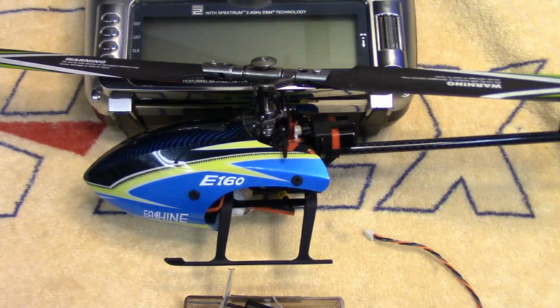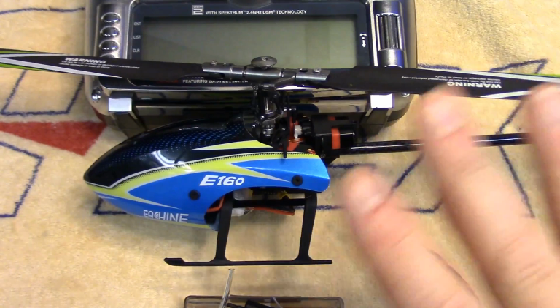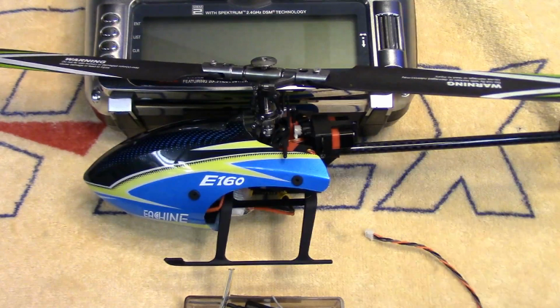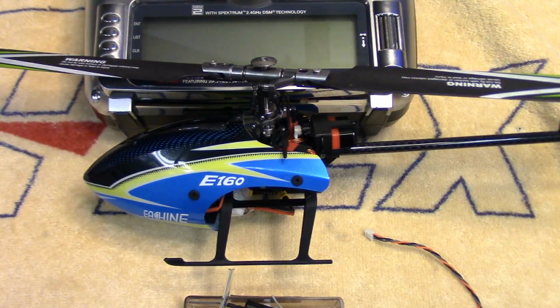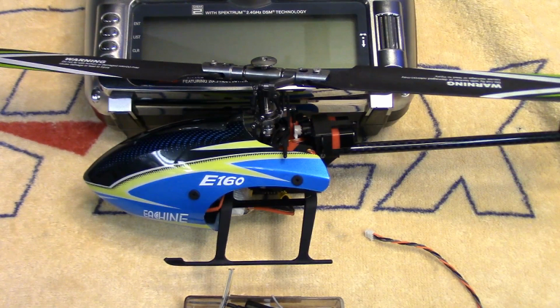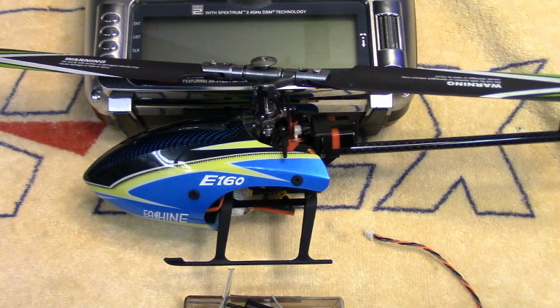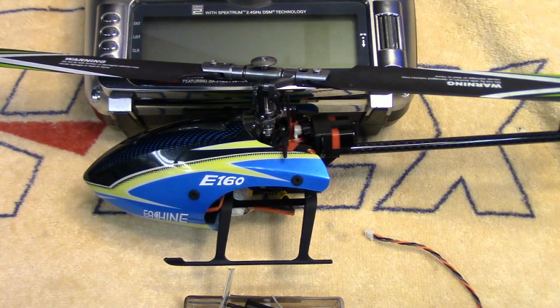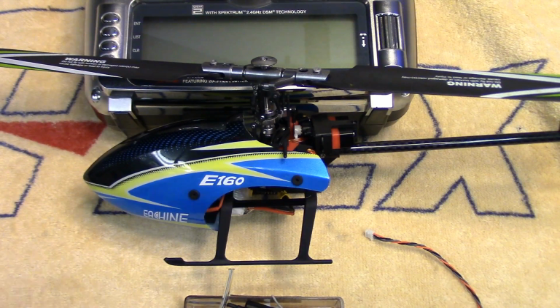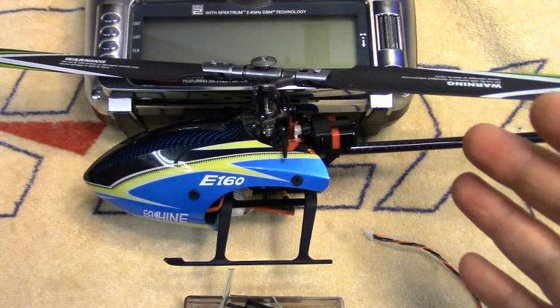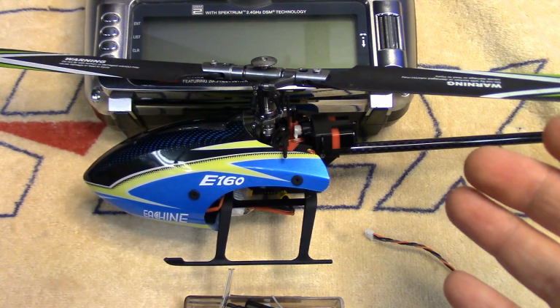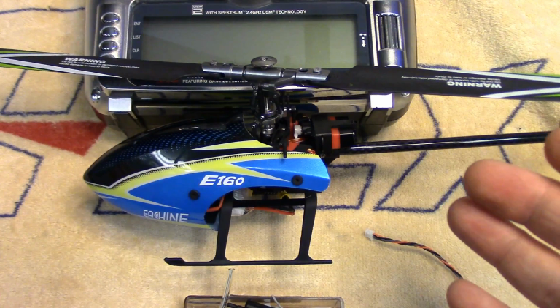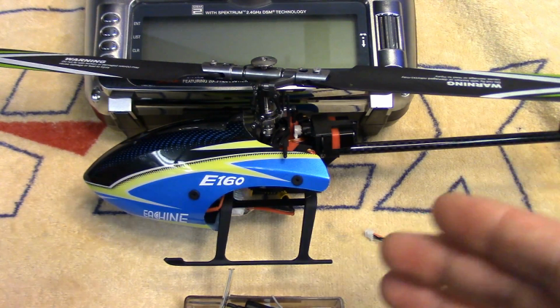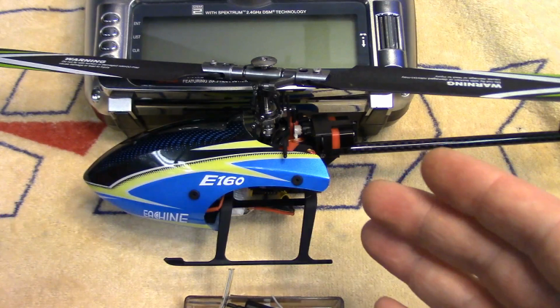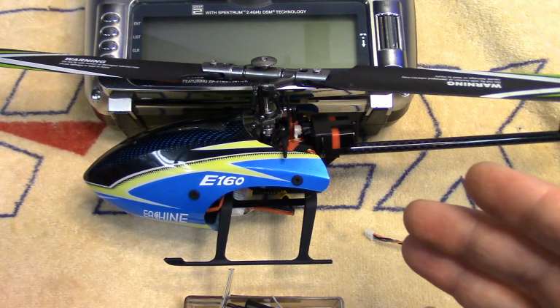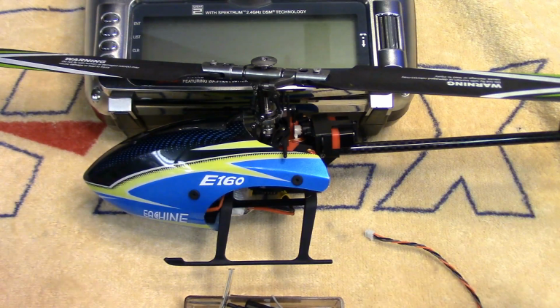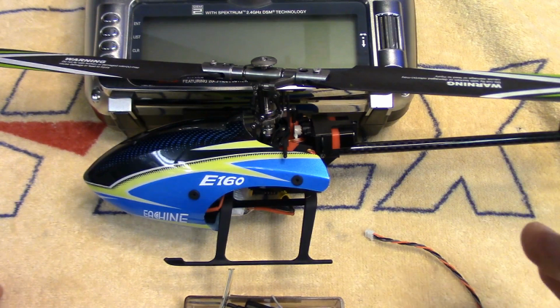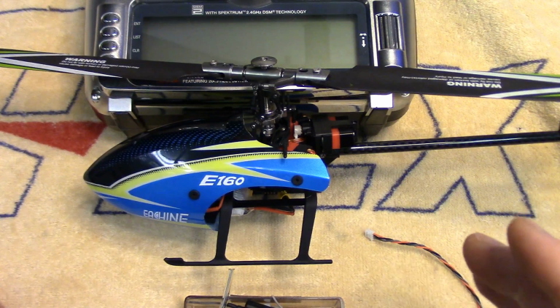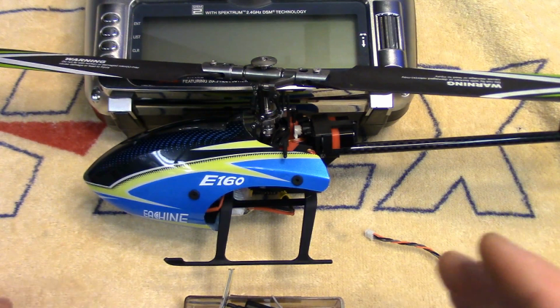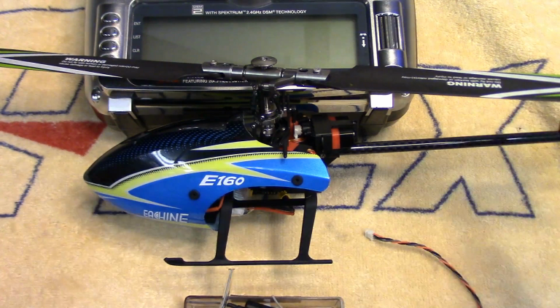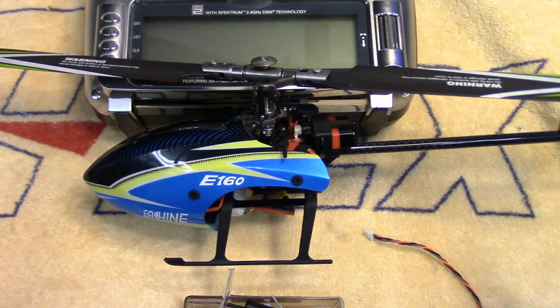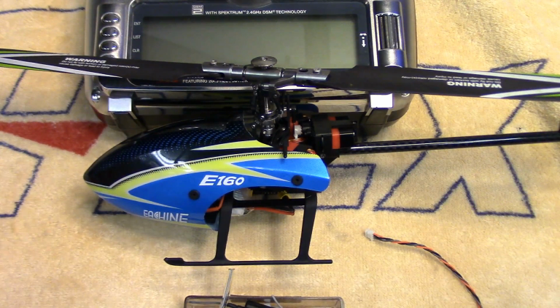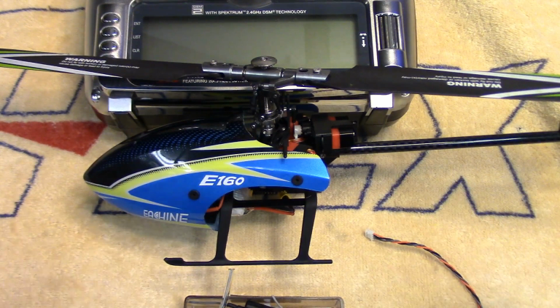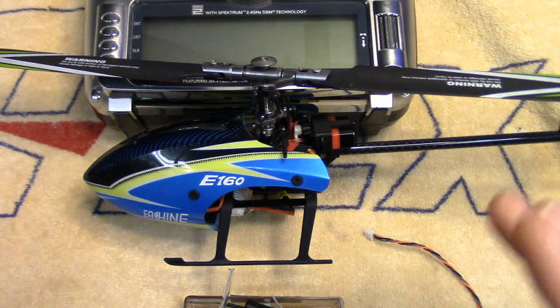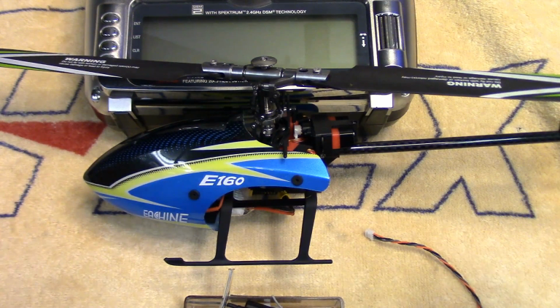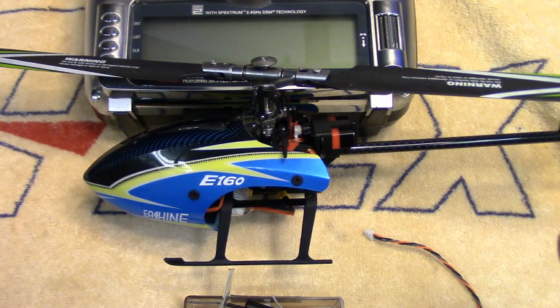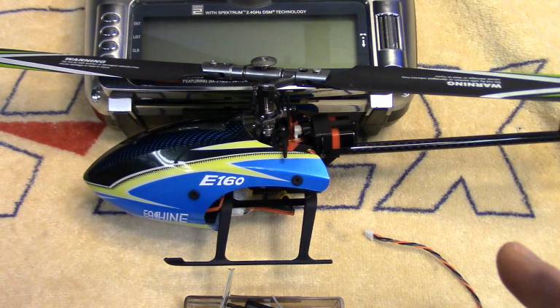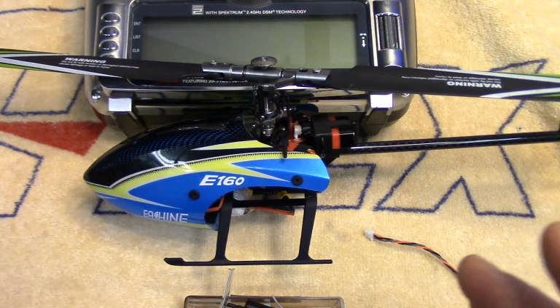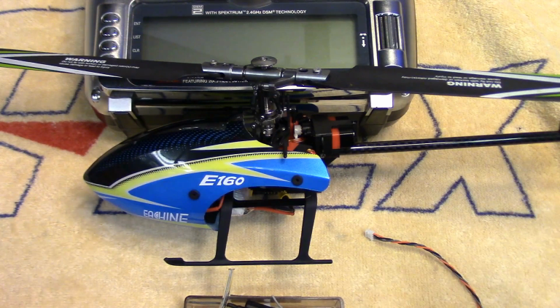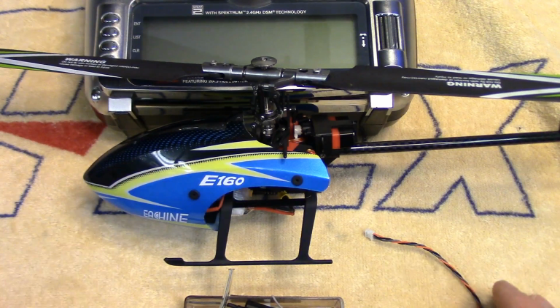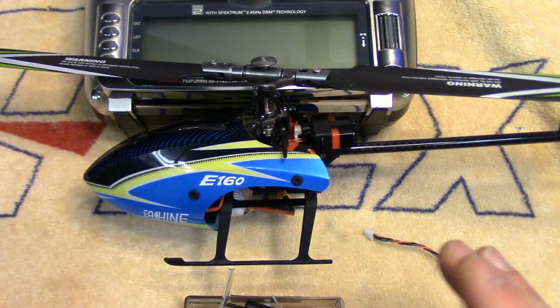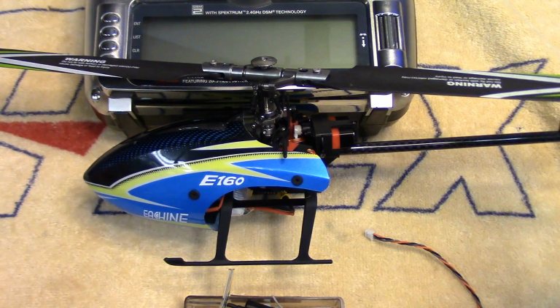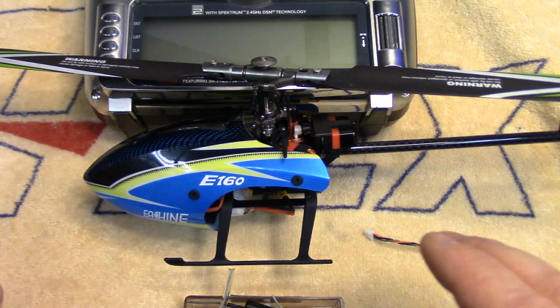Howdy folks, John here from rchelicopterfun.com. Just doing a quick video today on the Align E160. I've been flying this thing over the past week, just been loving it. Probably got a good 60 flights on it, no problems at all.